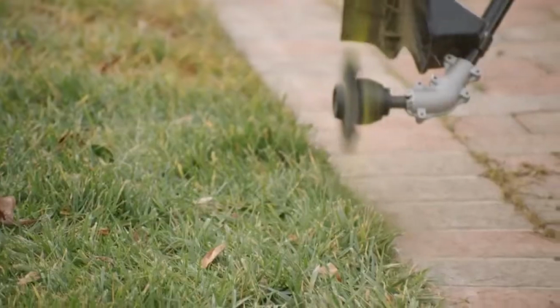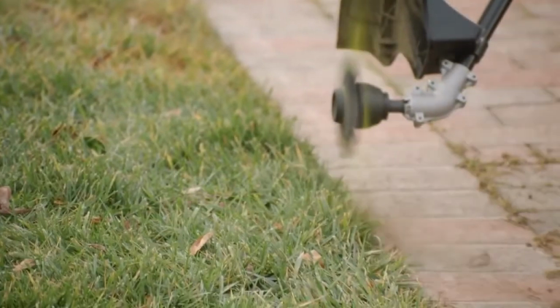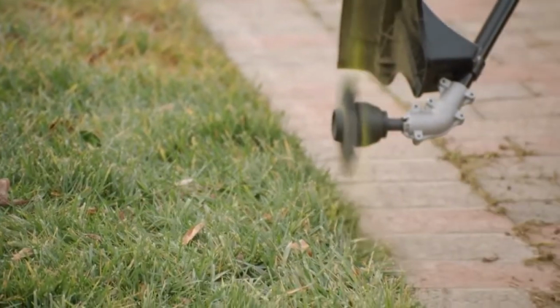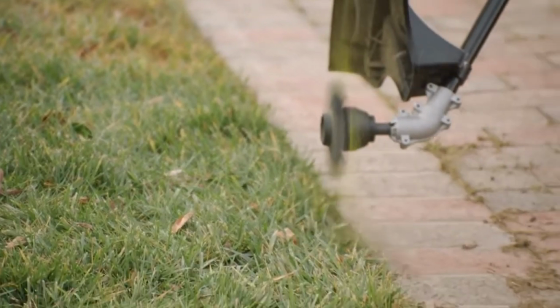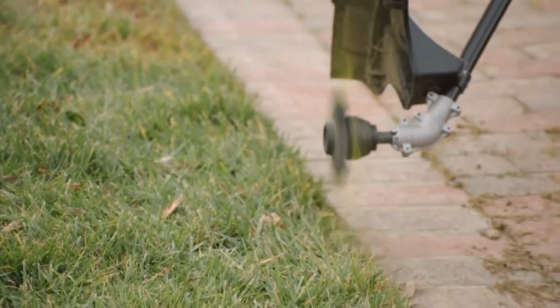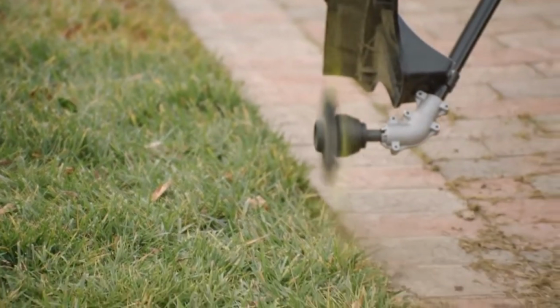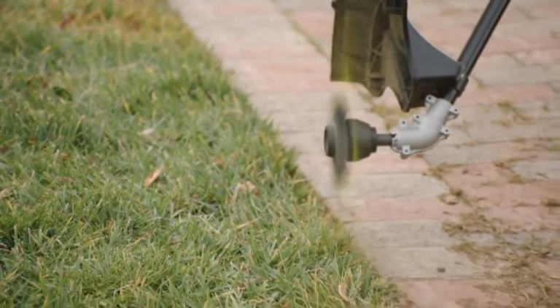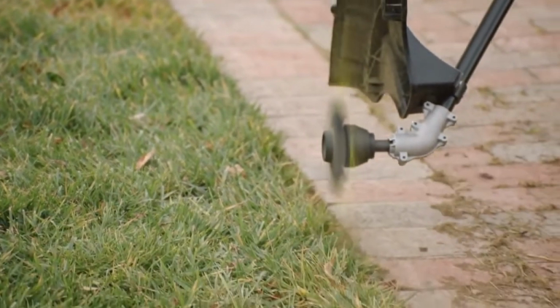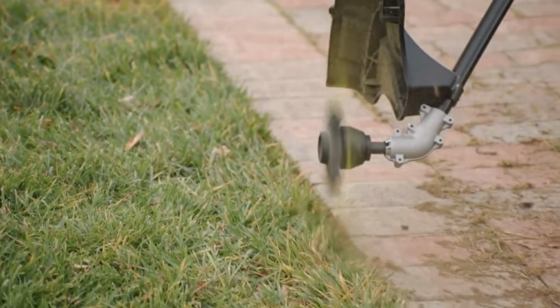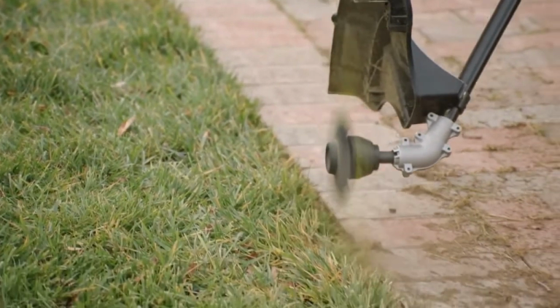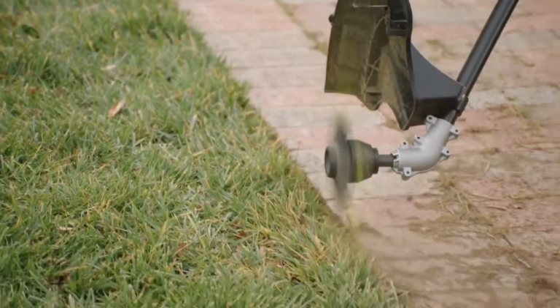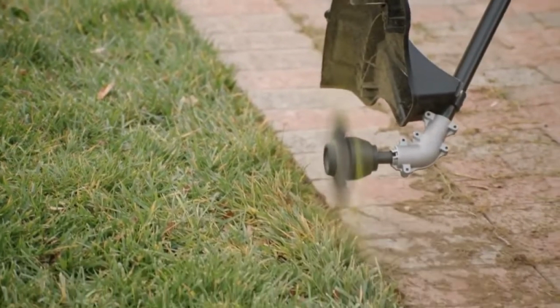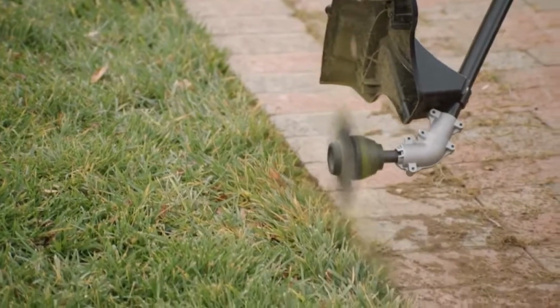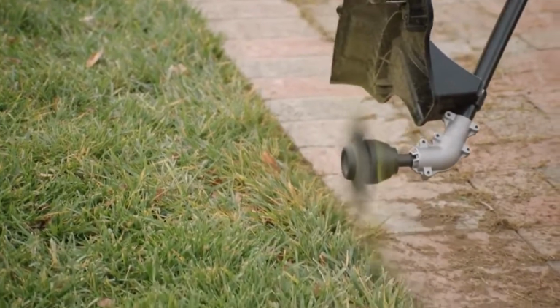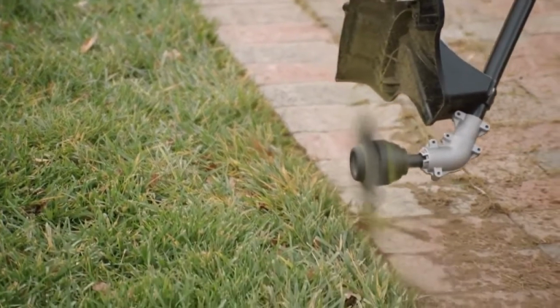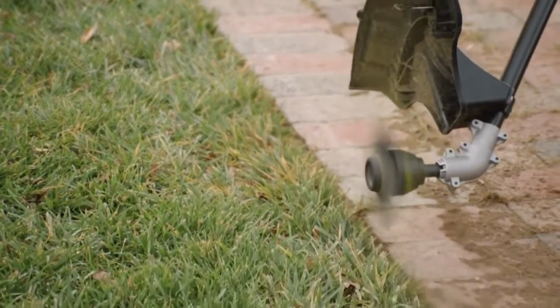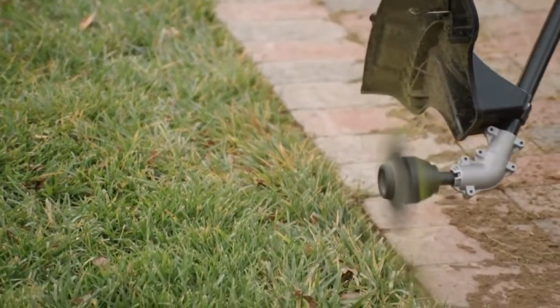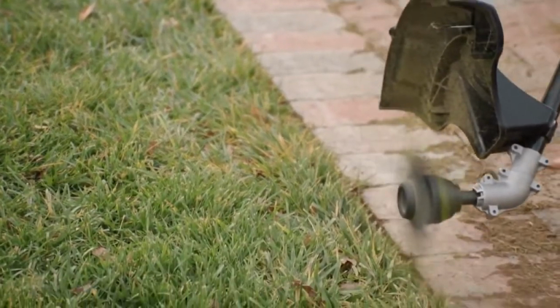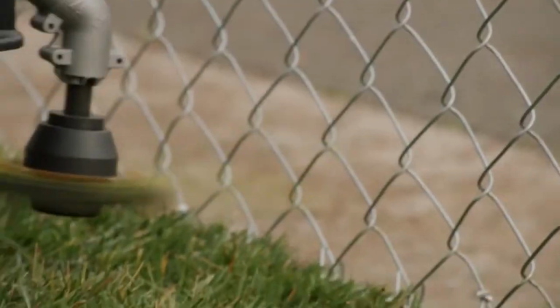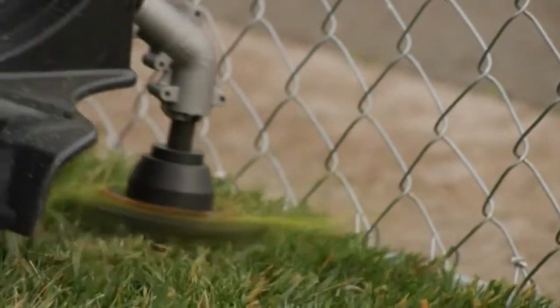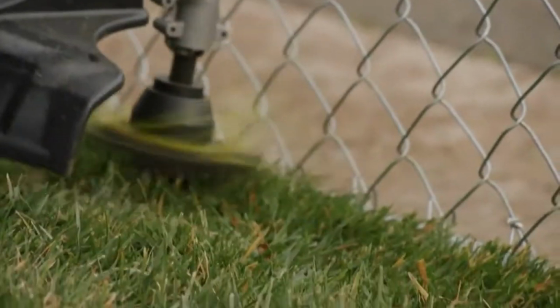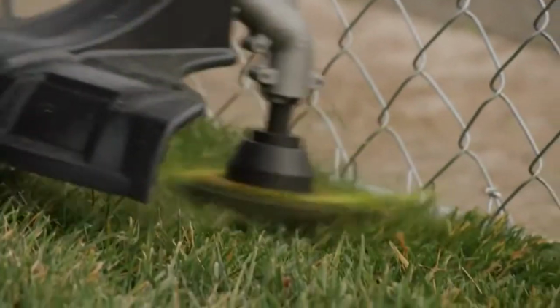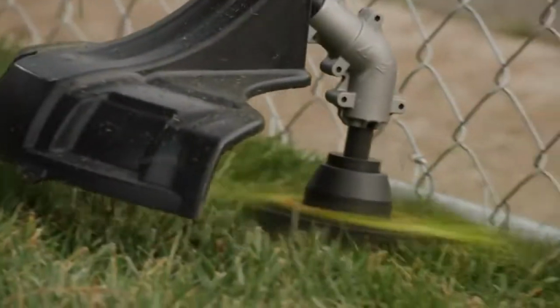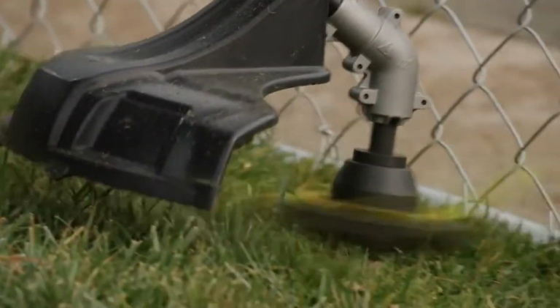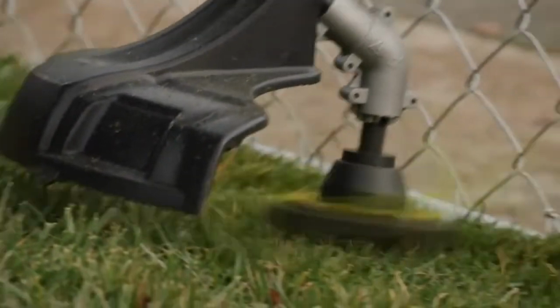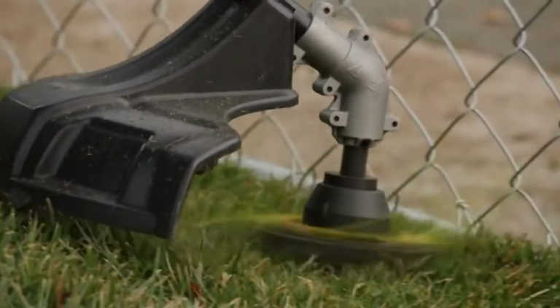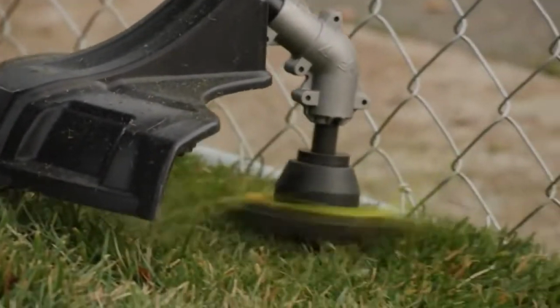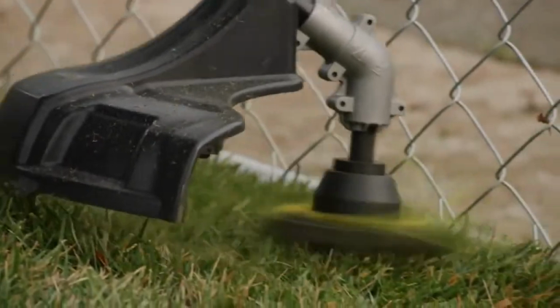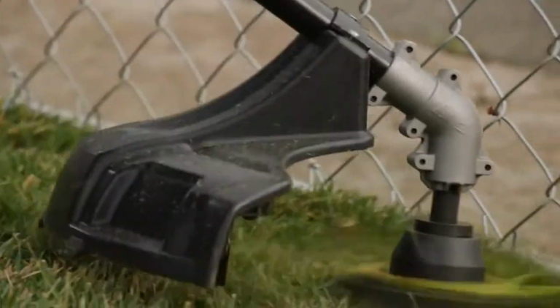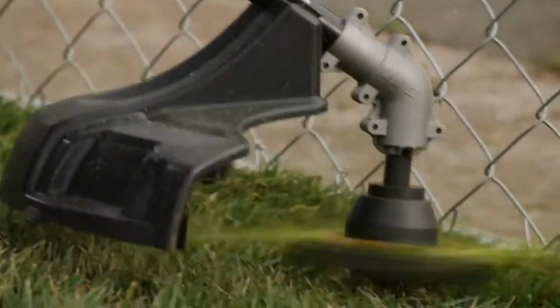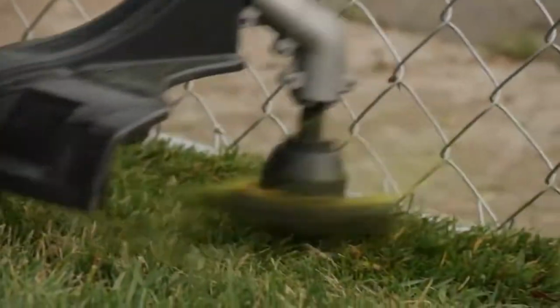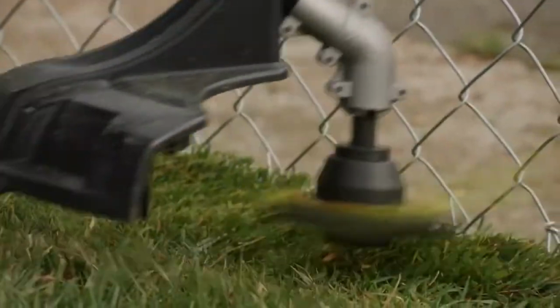It's so tough, it lasts up to 20 times longer than regular trimmer line, no matter what you put it through. So you can get the job done faster and spend less money on having to buy replacement trimmer line.